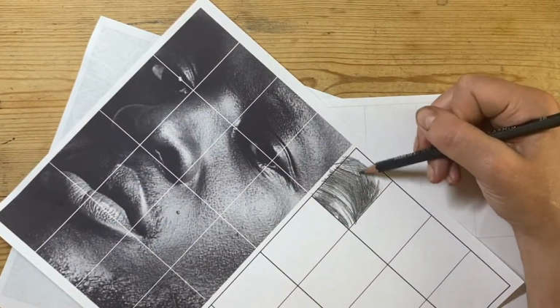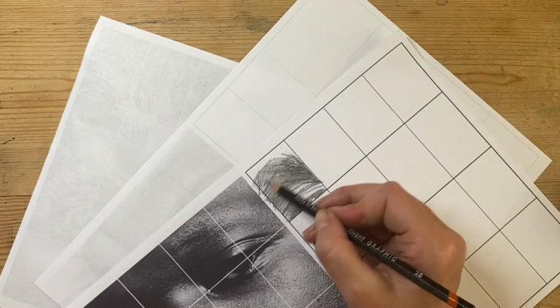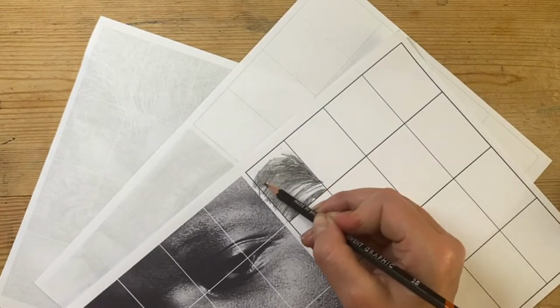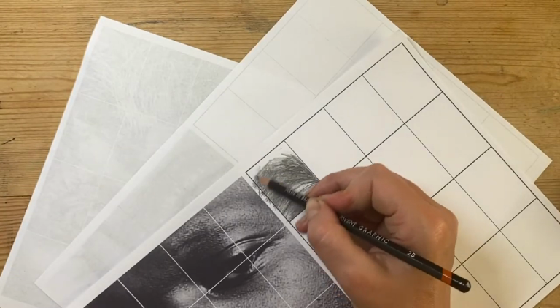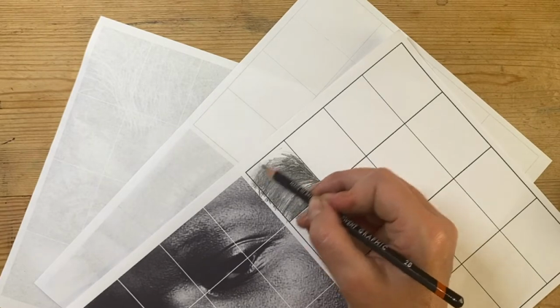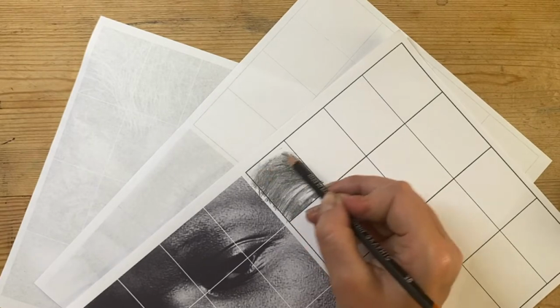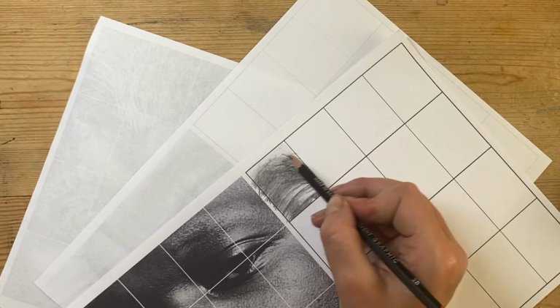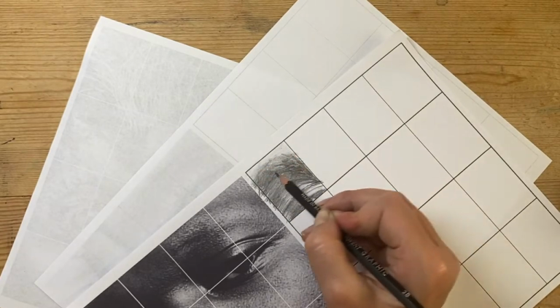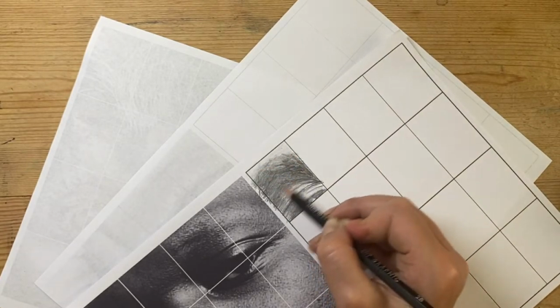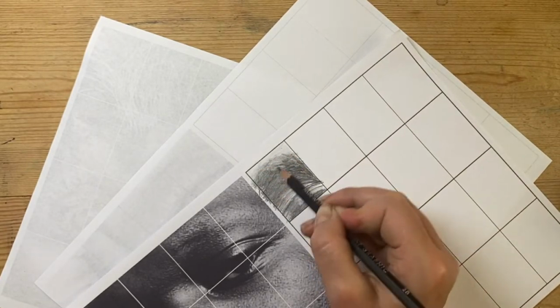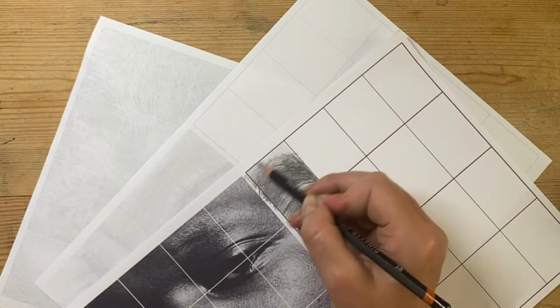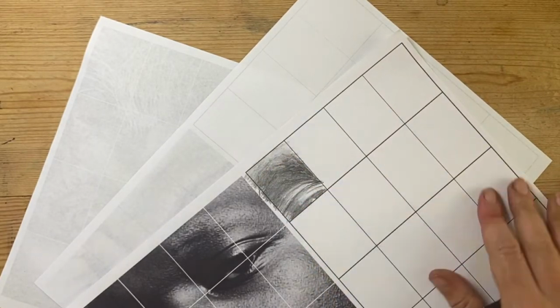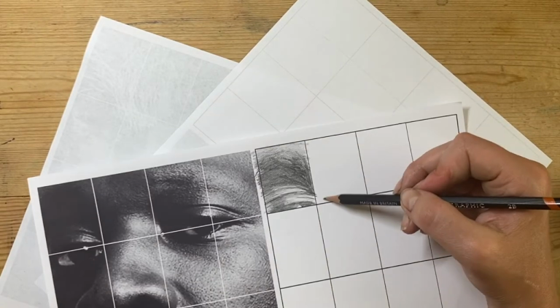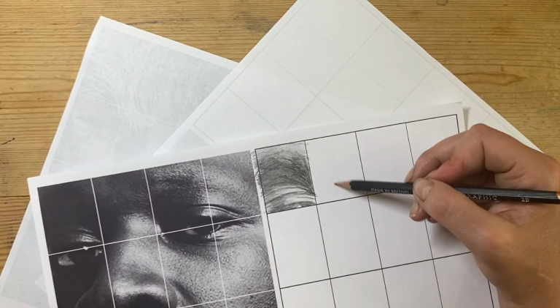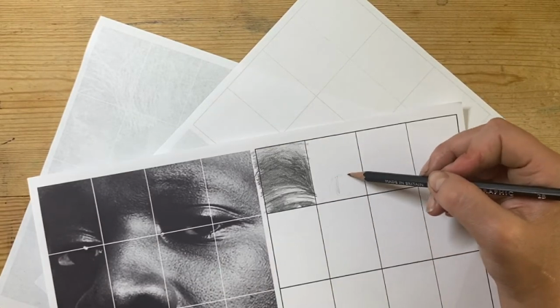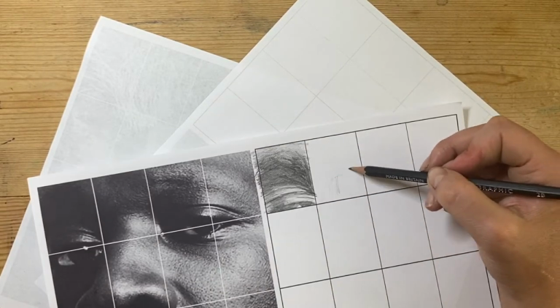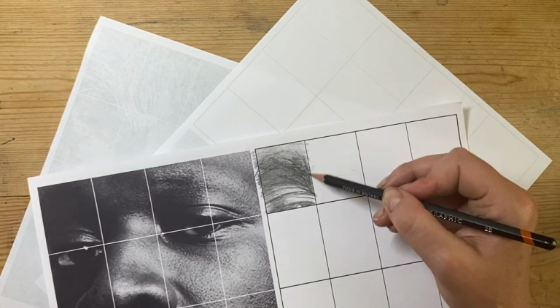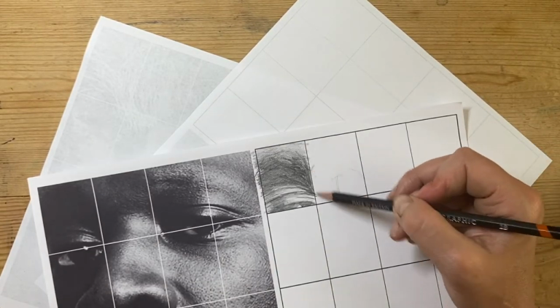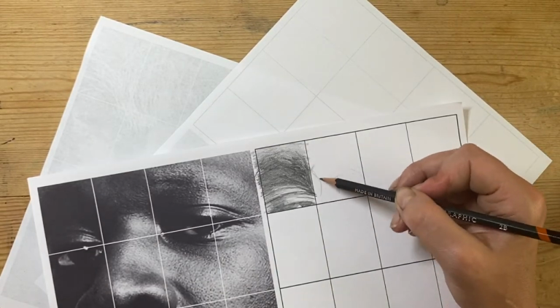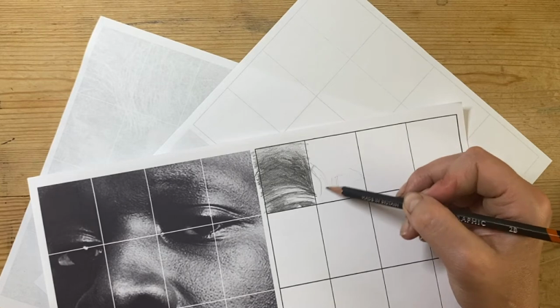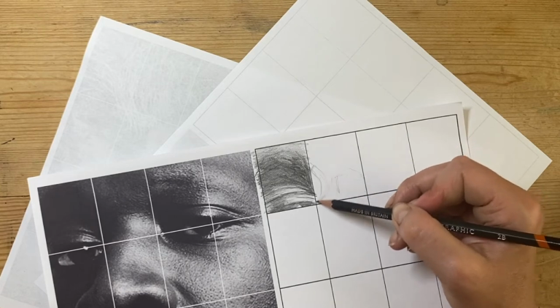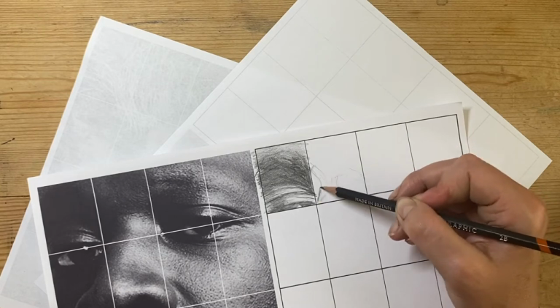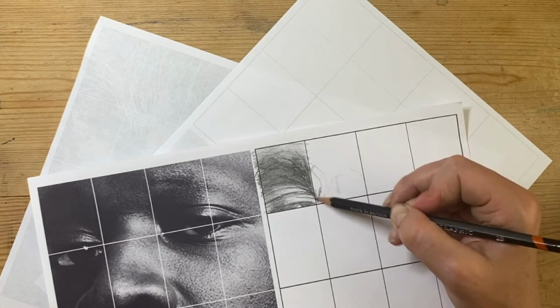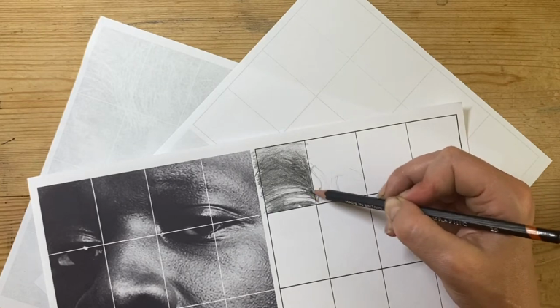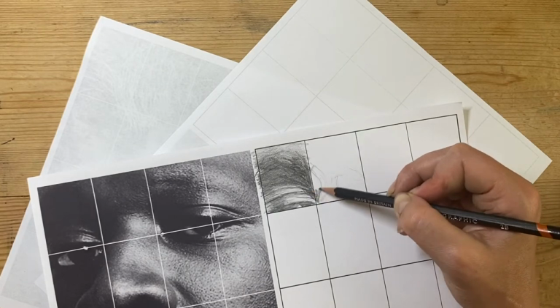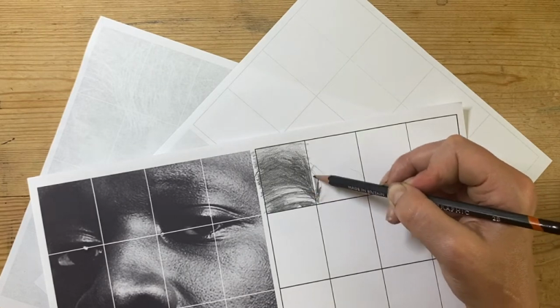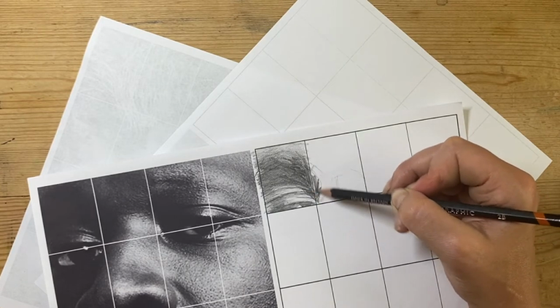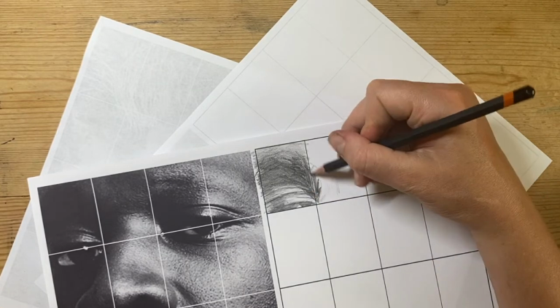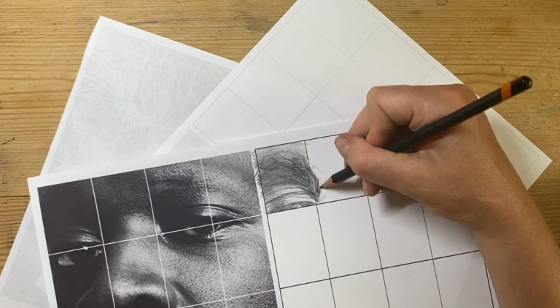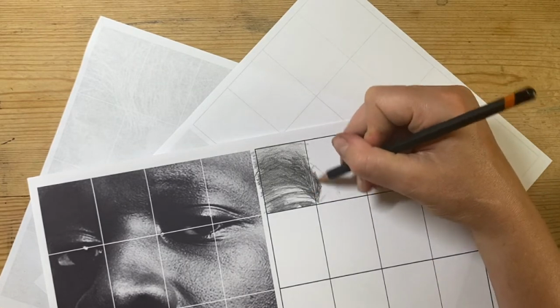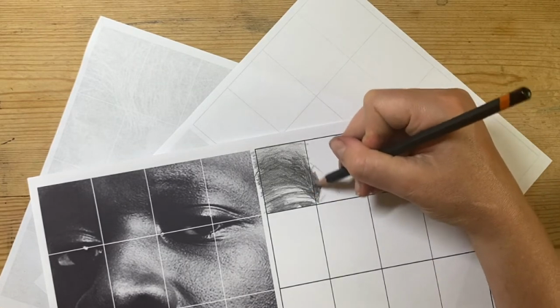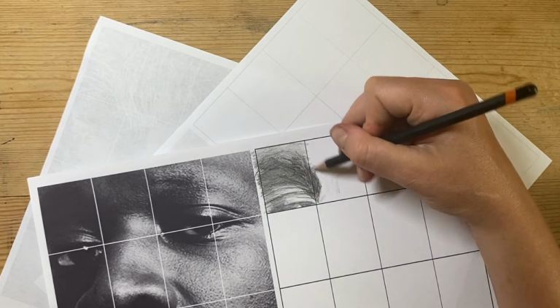Even so, most of the rectangle is really dark. There is still a number of details in there — there are still some highlights and some lighter areas within the dark that you need to put through.